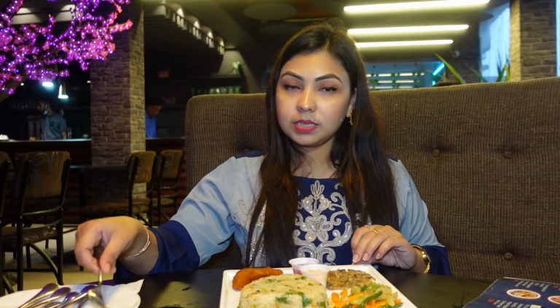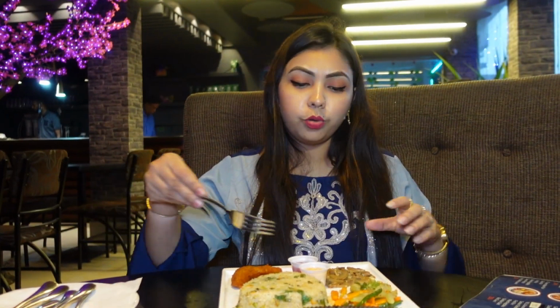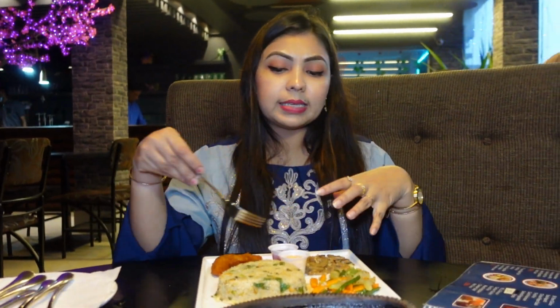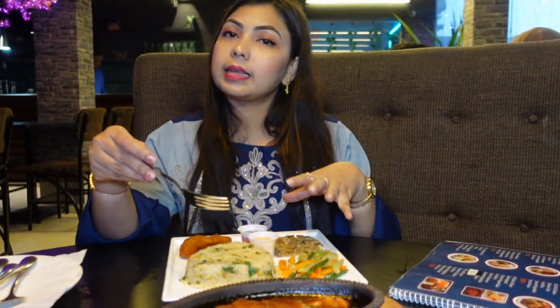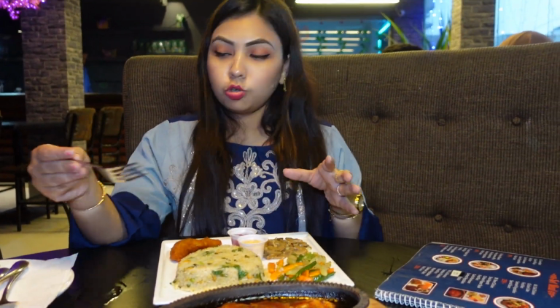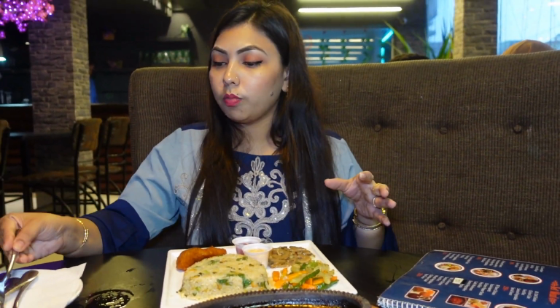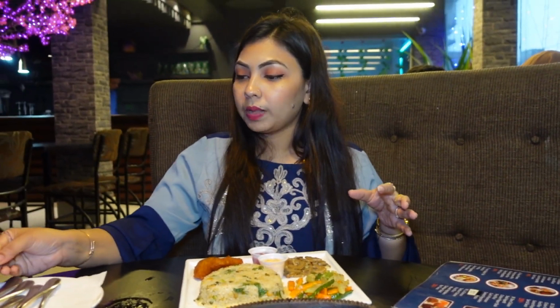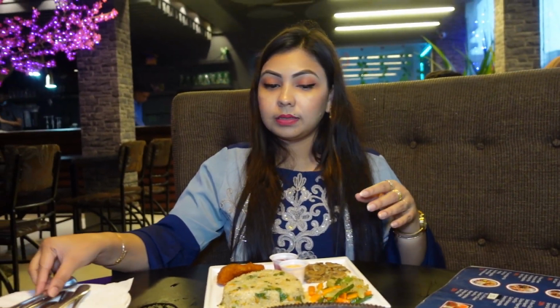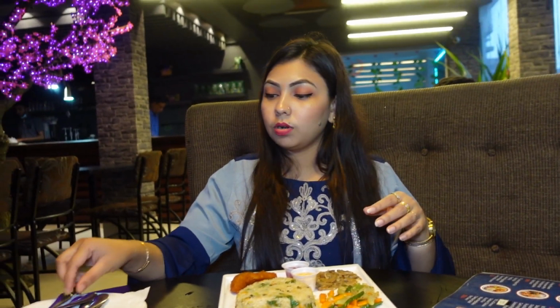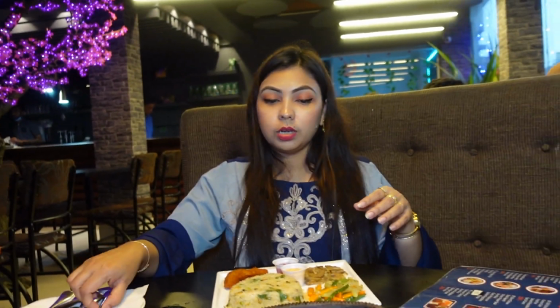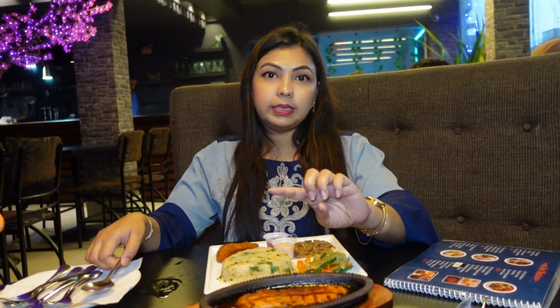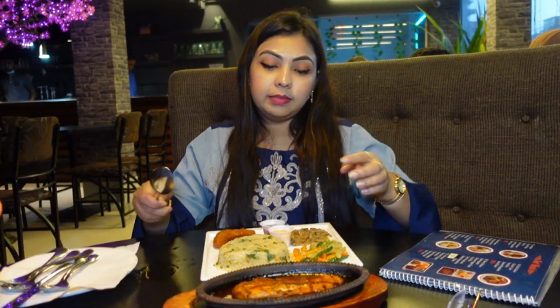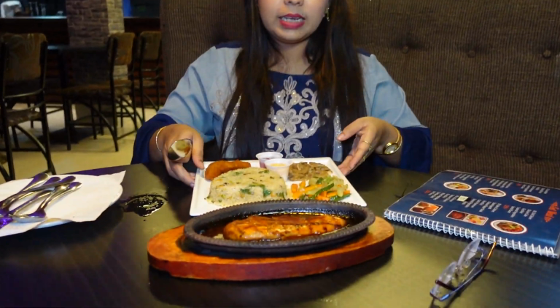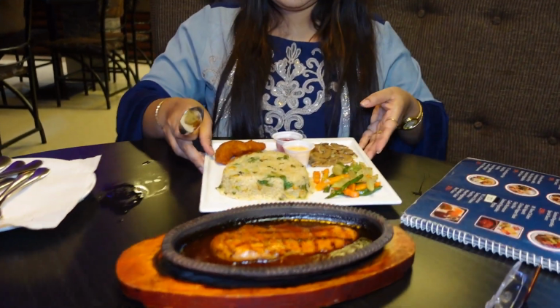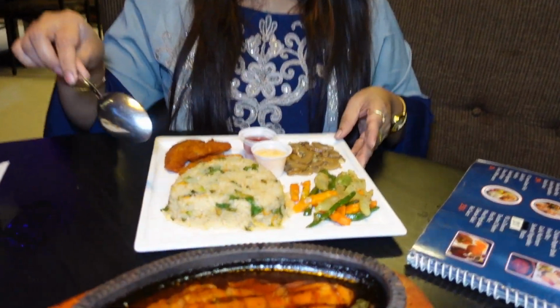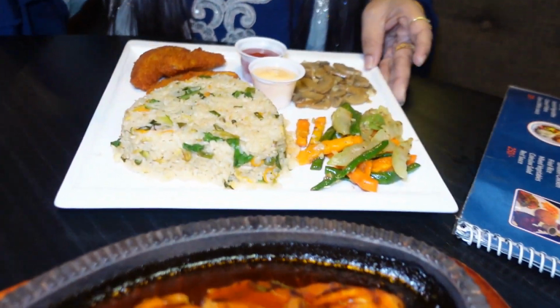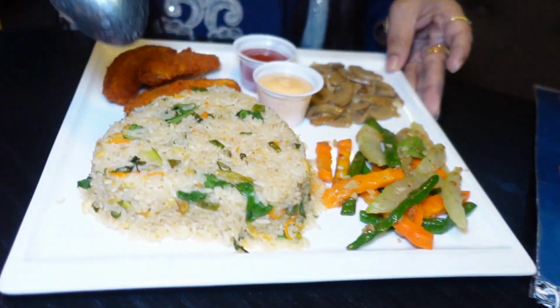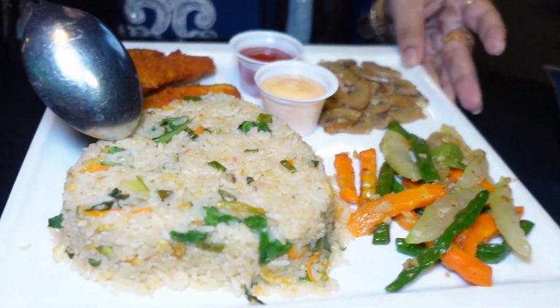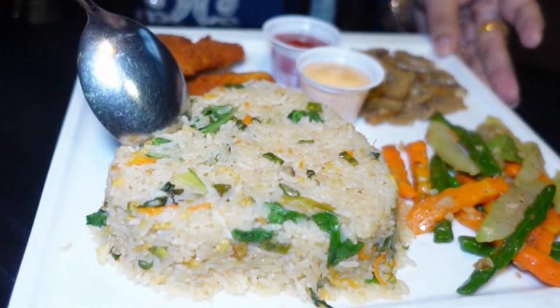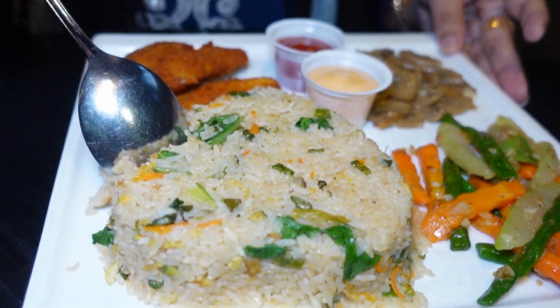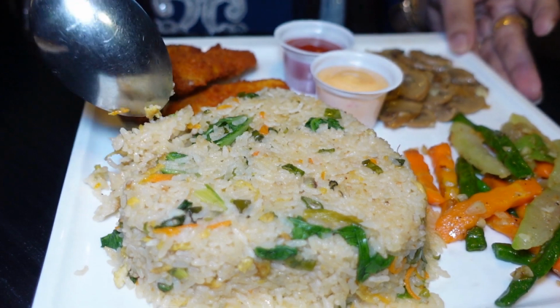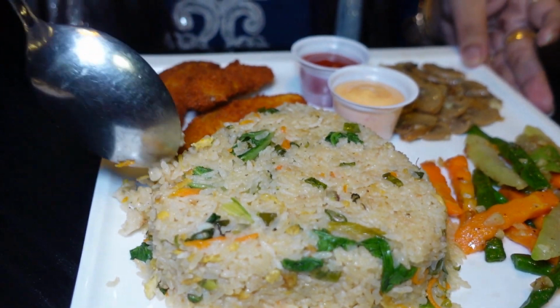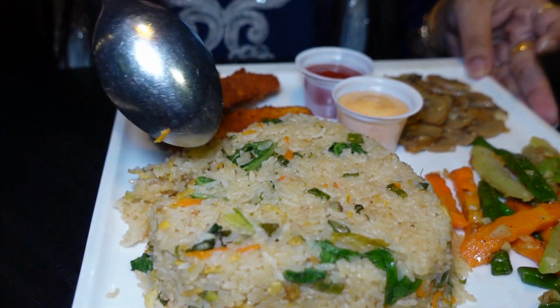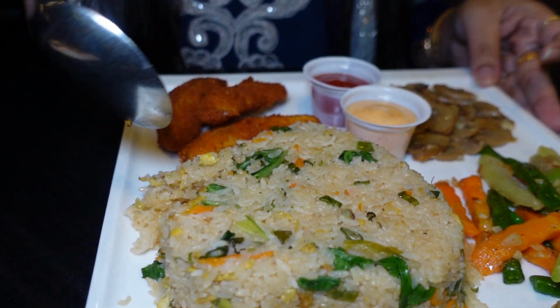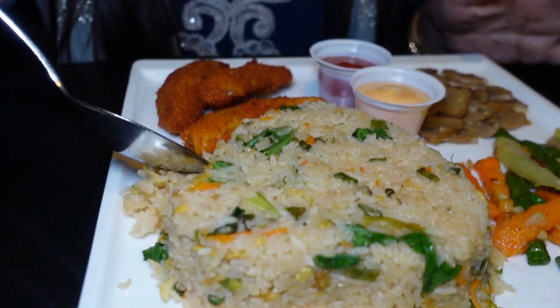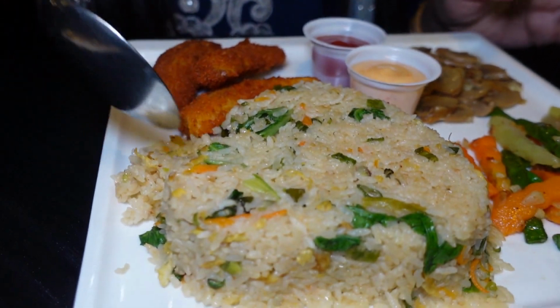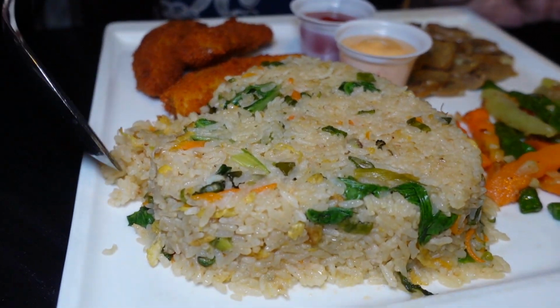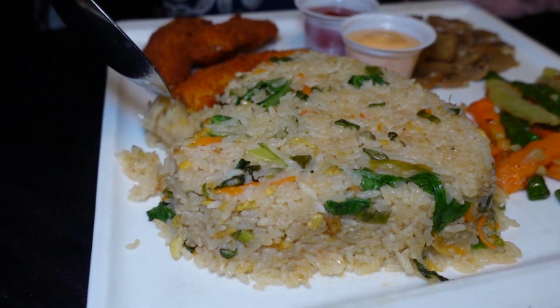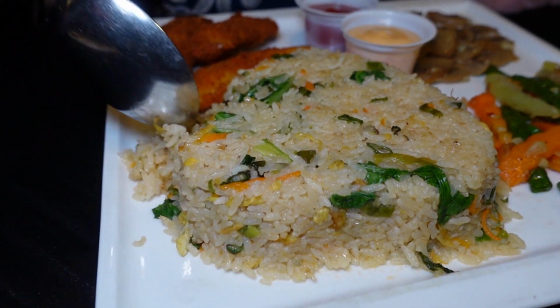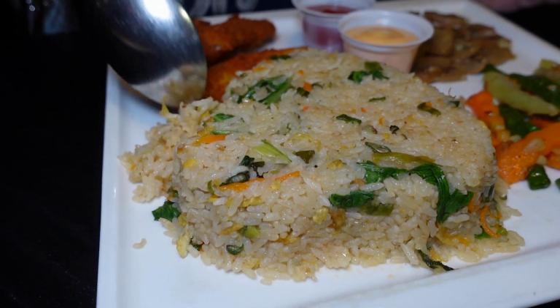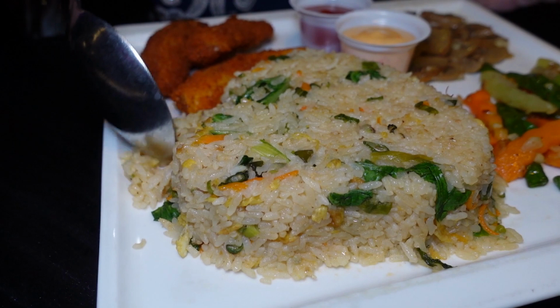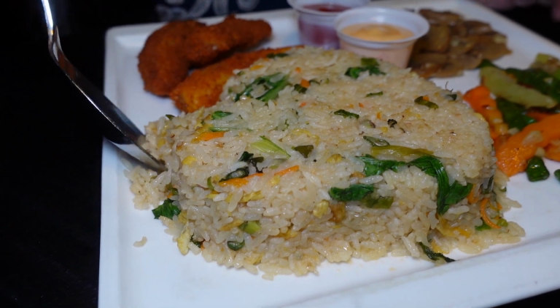This is very common chicken steak. It is made with rice, and also comes with egg fried rice and vegetables.